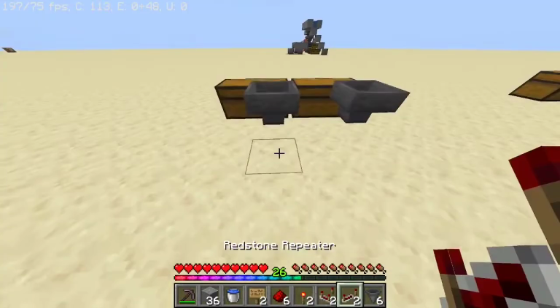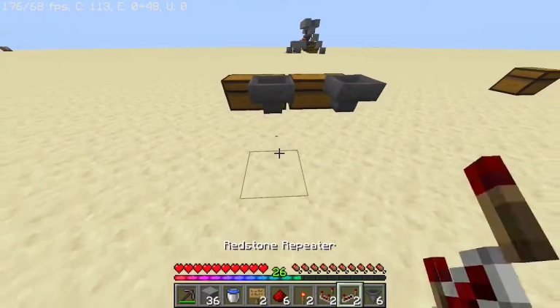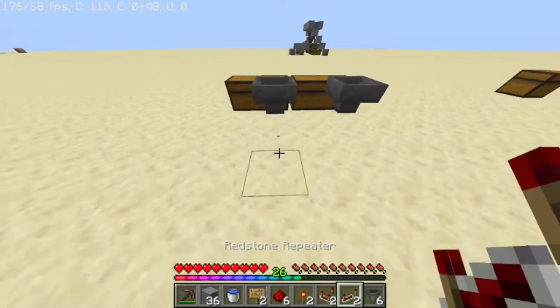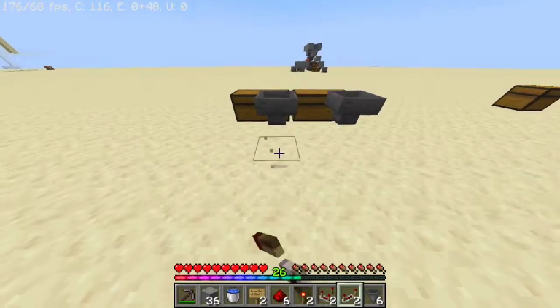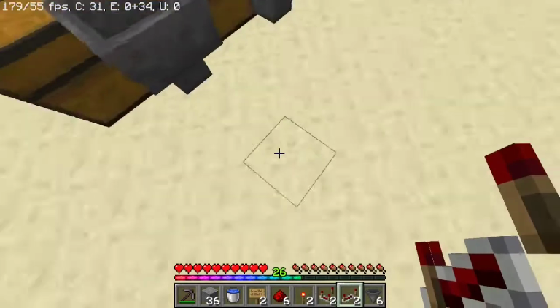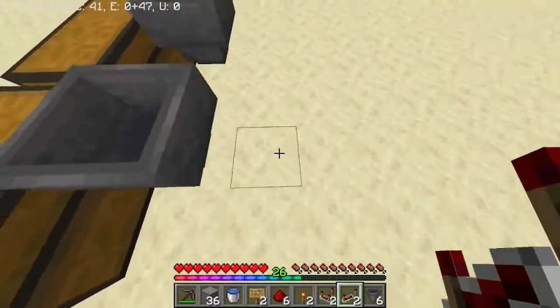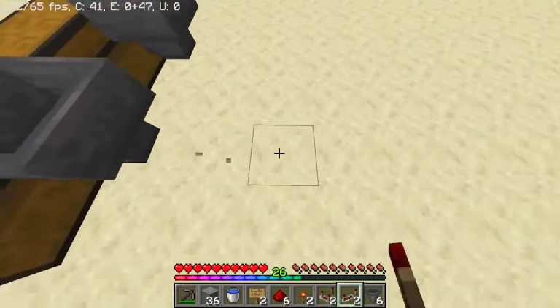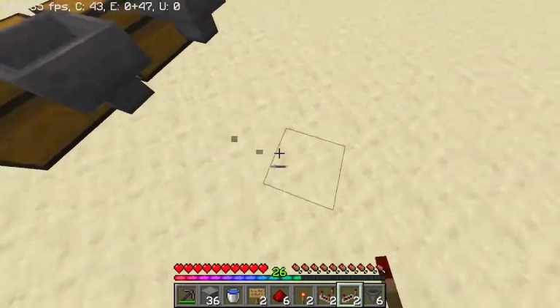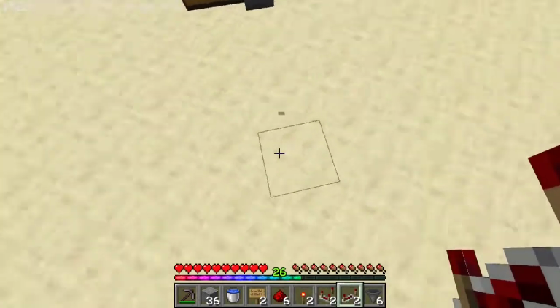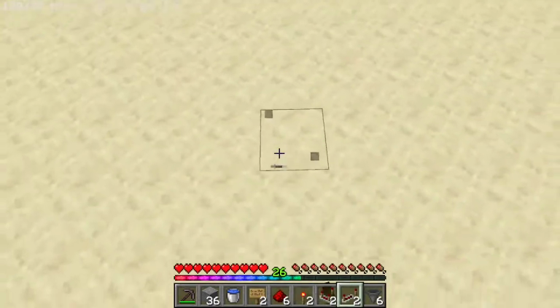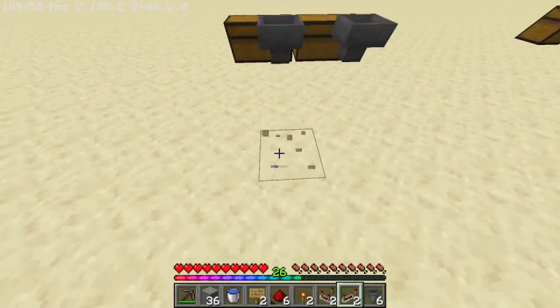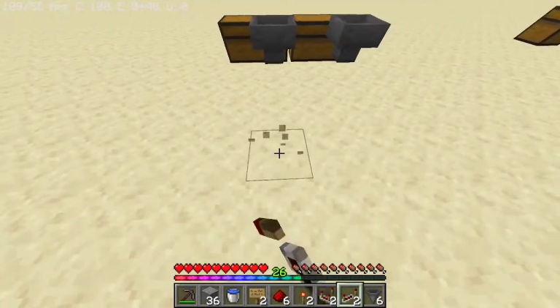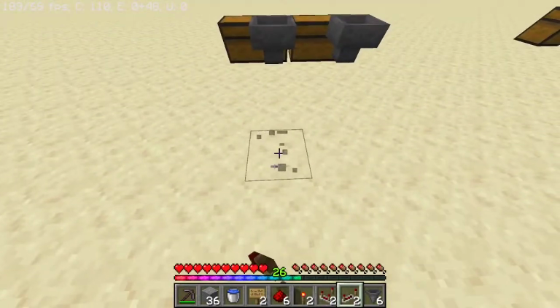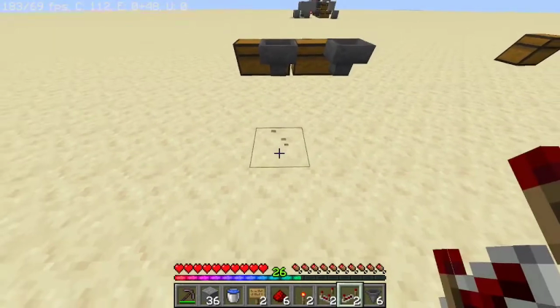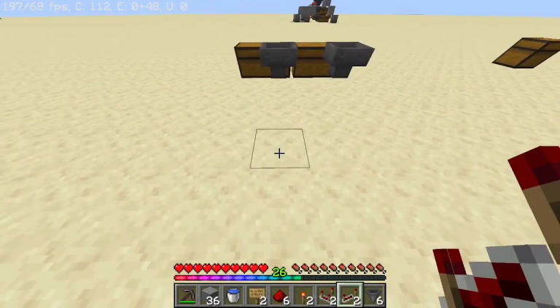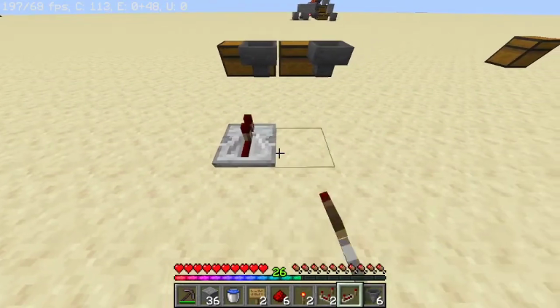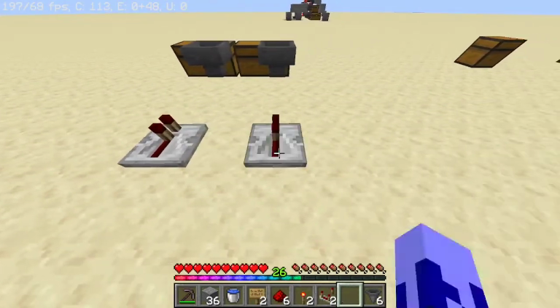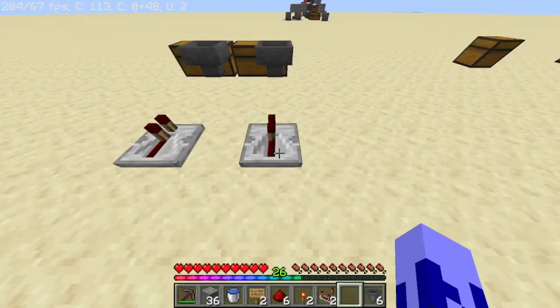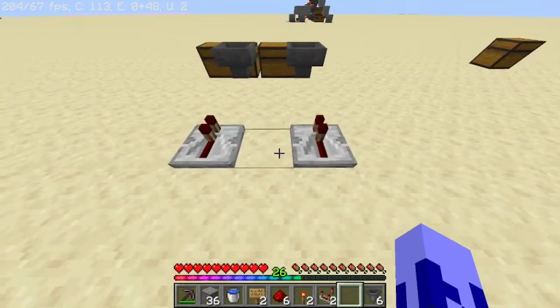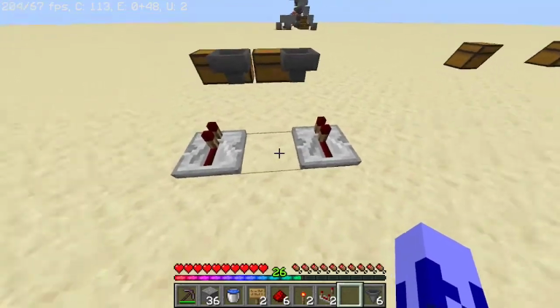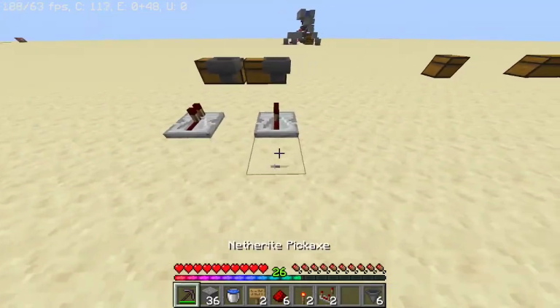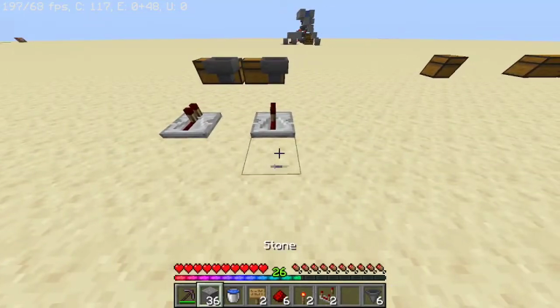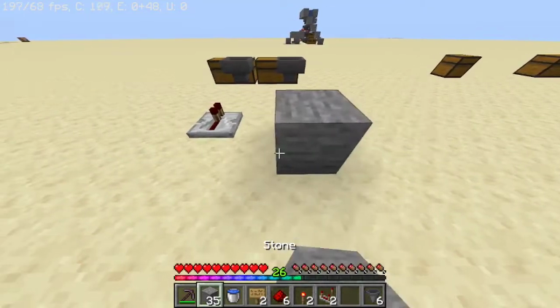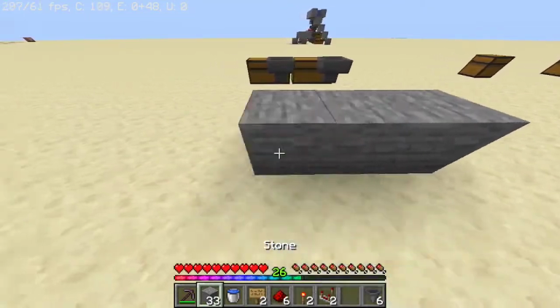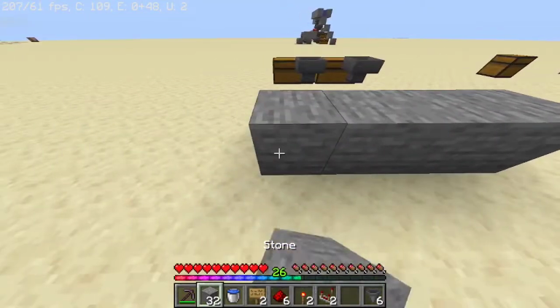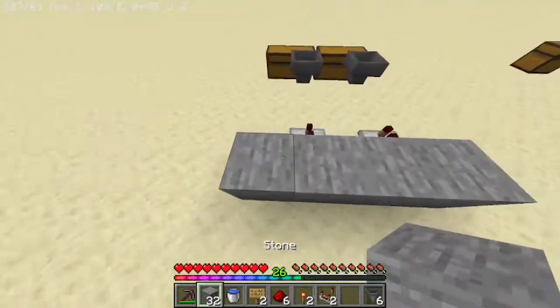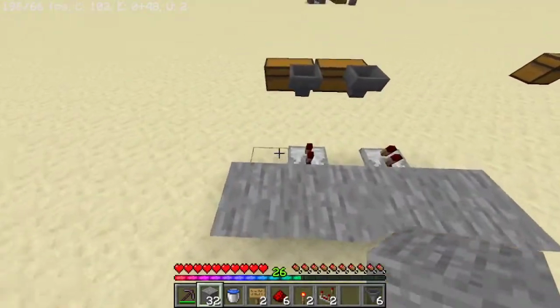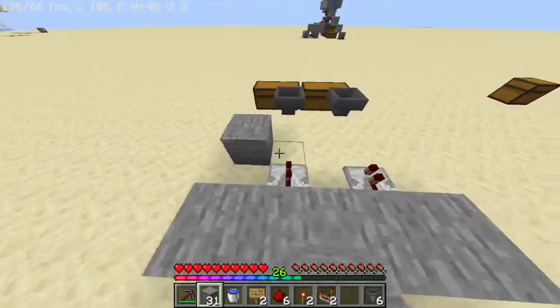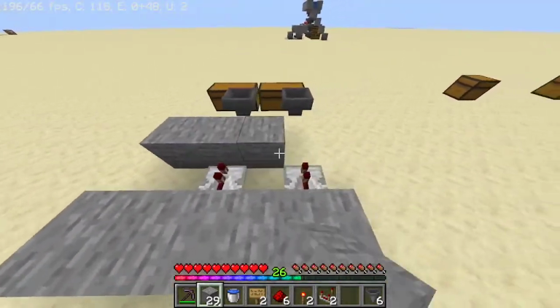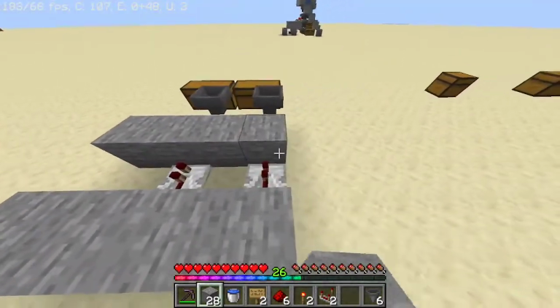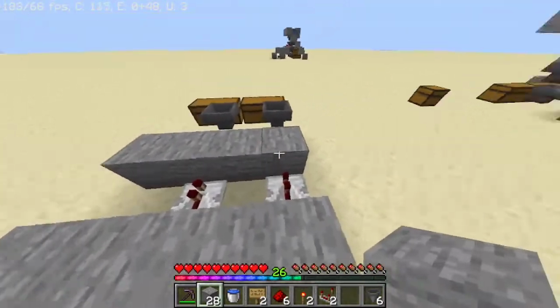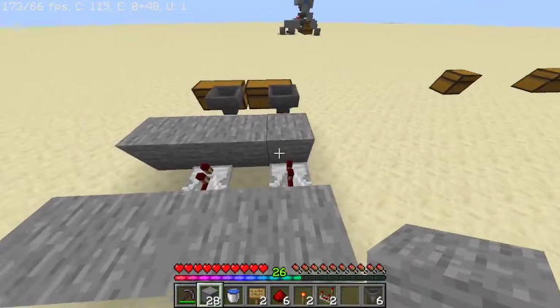Now that you've done that, you're going to want to count two blocks away — one, two — and then right here on this block, you're going to want to place a Redstone repeater behind each hopper. Now that you've done that, just place stone behind and in front of the repeaters.